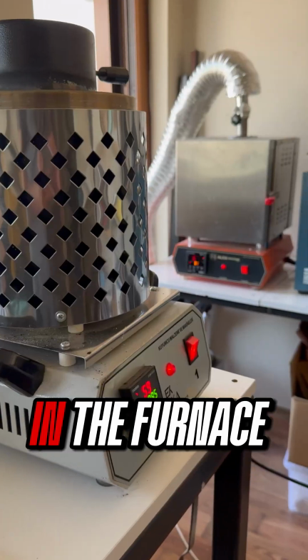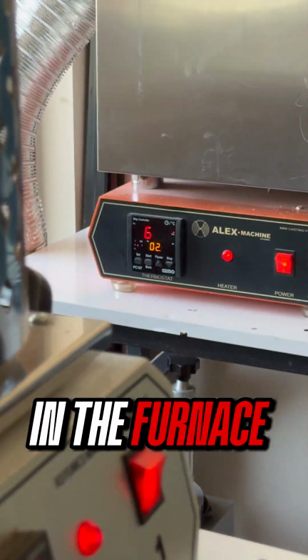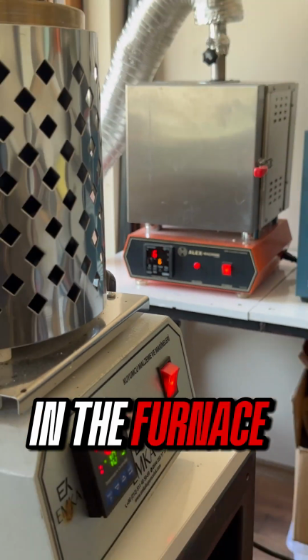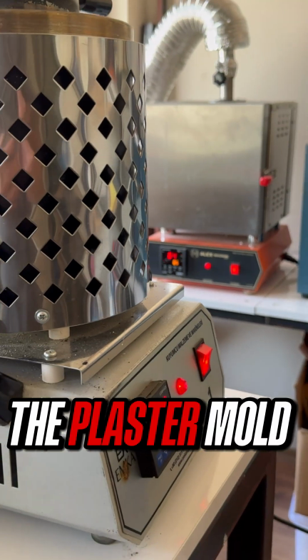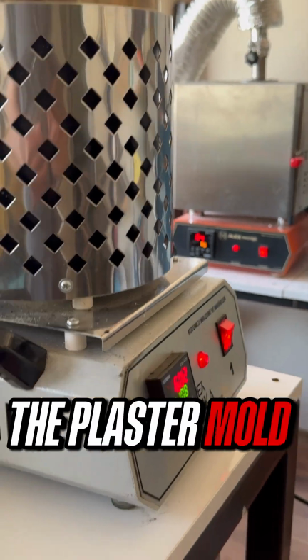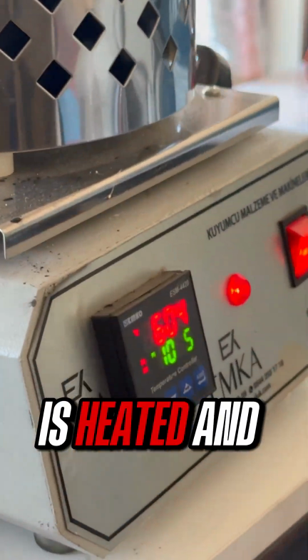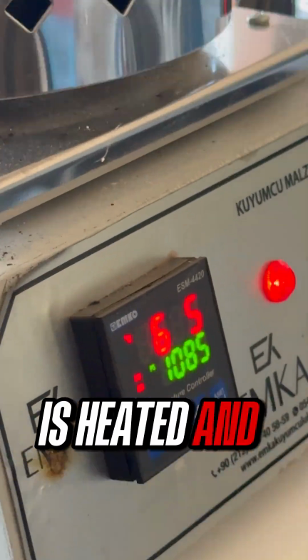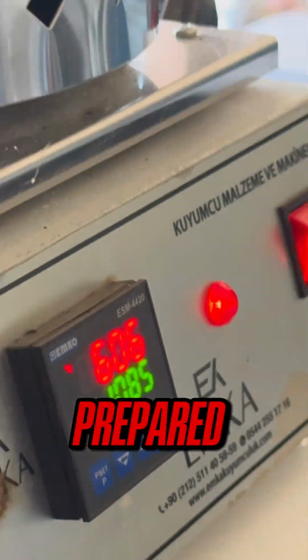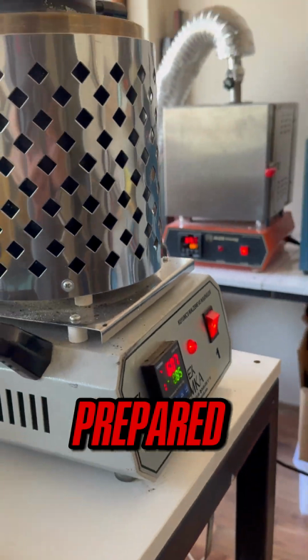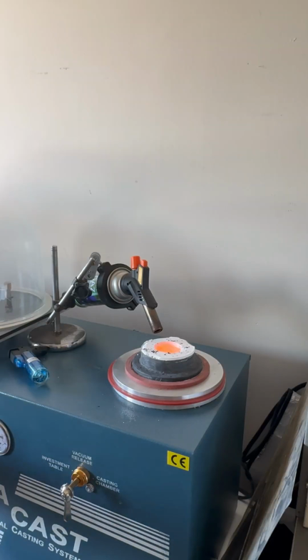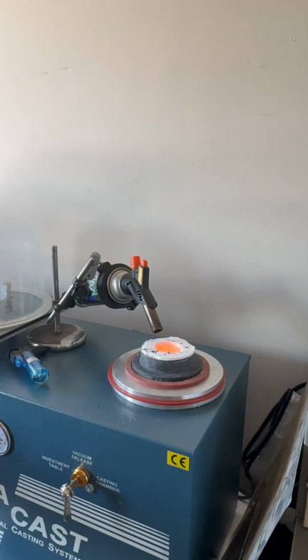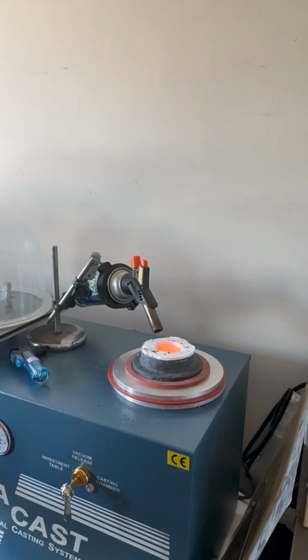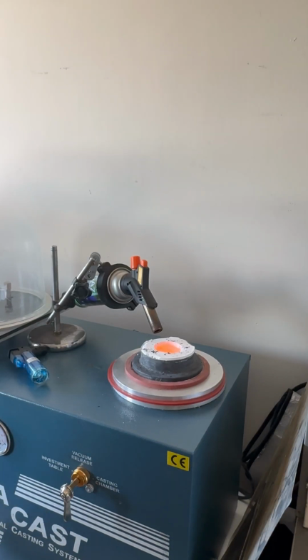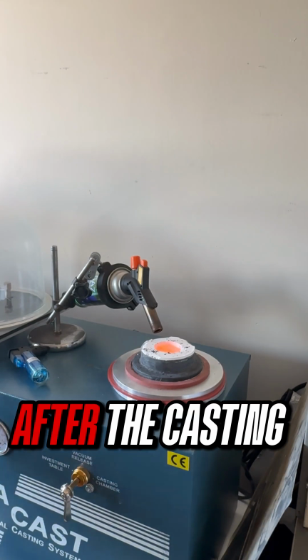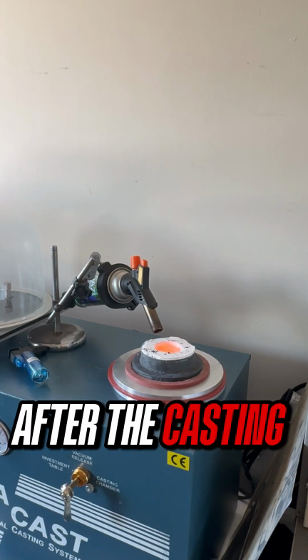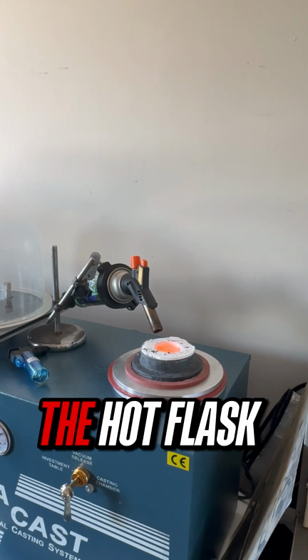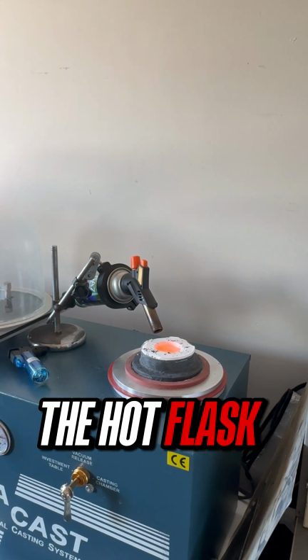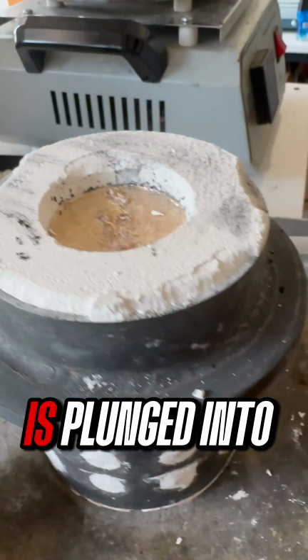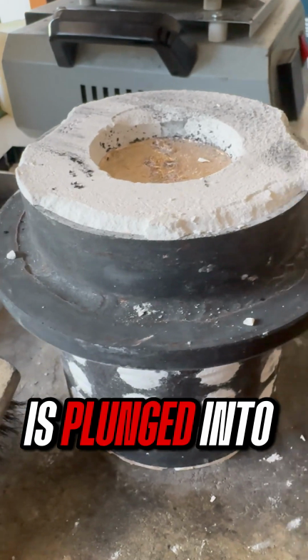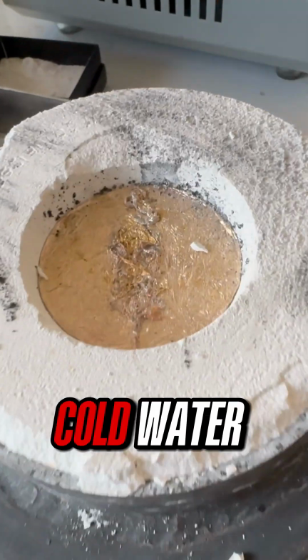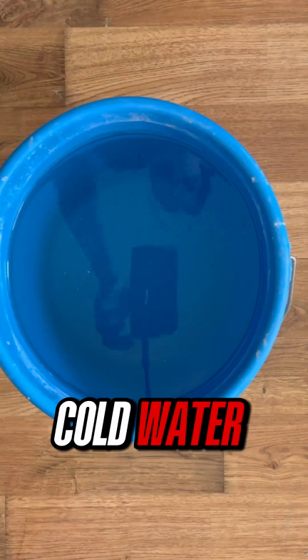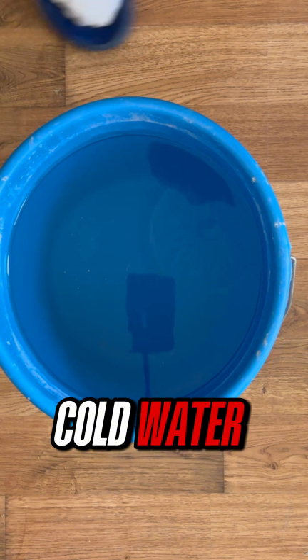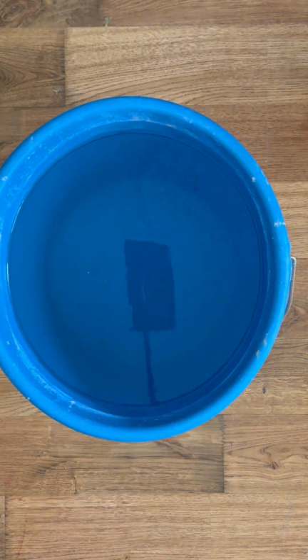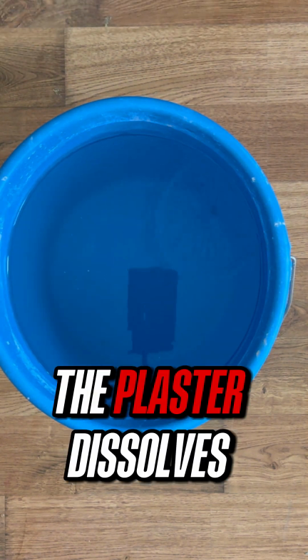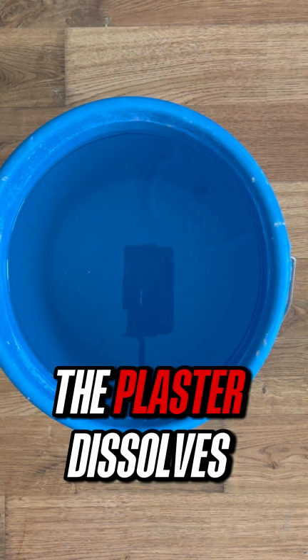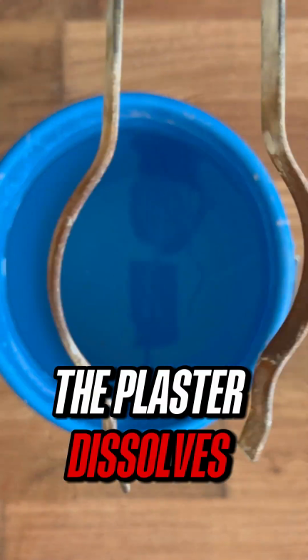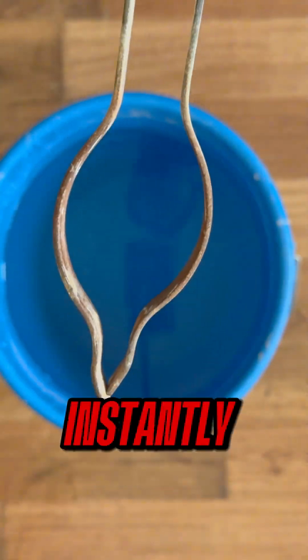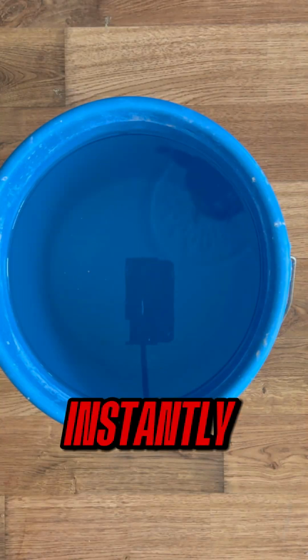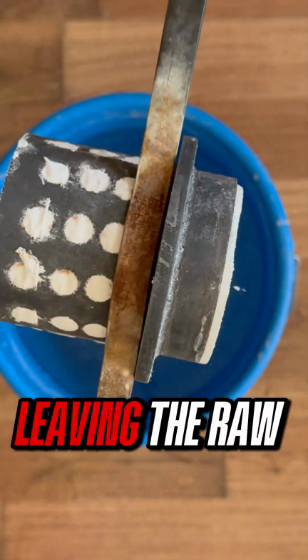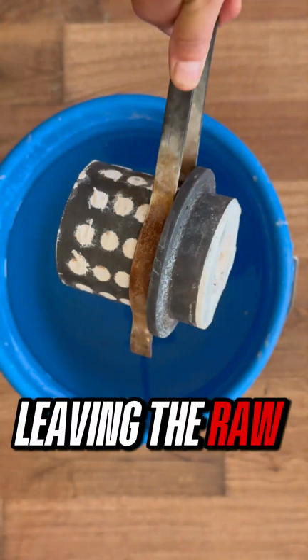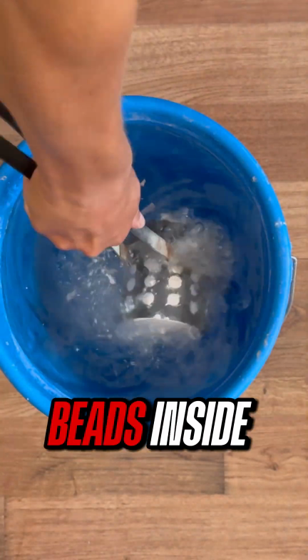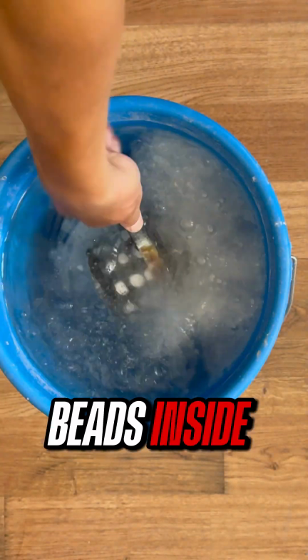In the furnace, the plaster mold is heated and prepared. After the casting, the hot flask is plunged into cold water. The plaster dissolves instantly, leaving the raw beads inside.